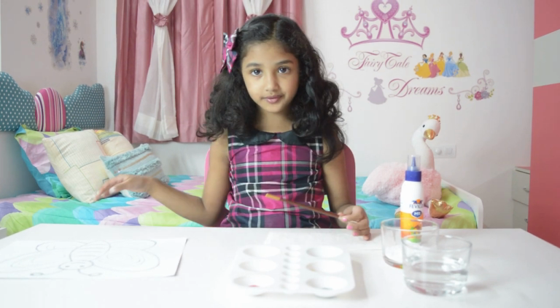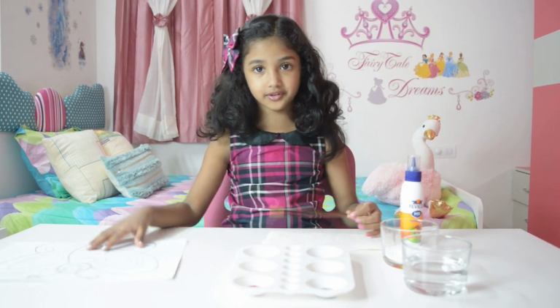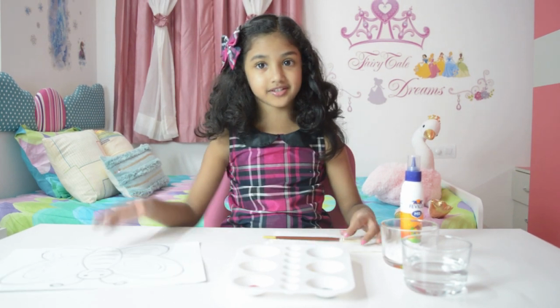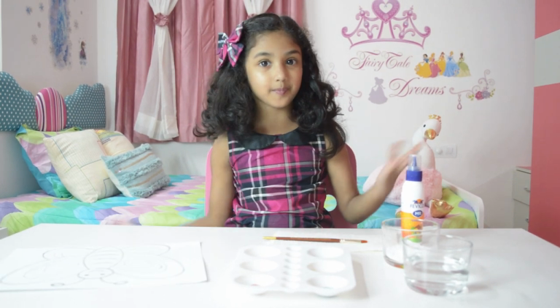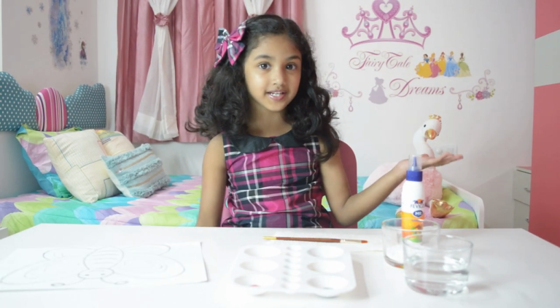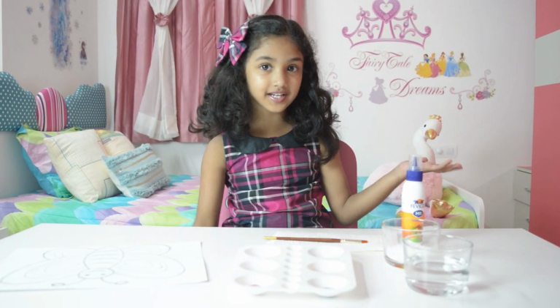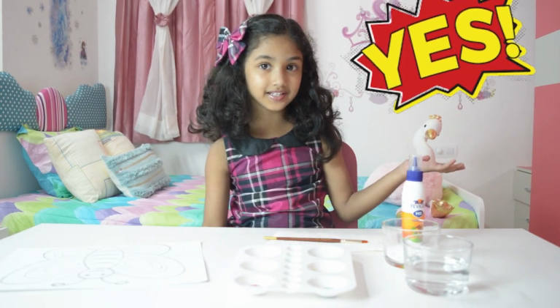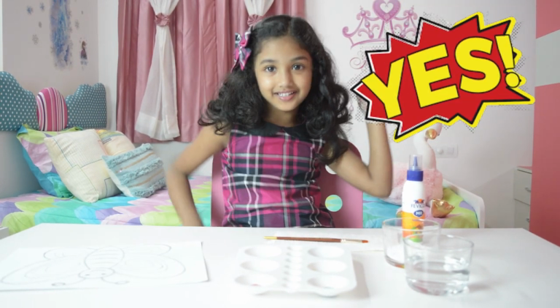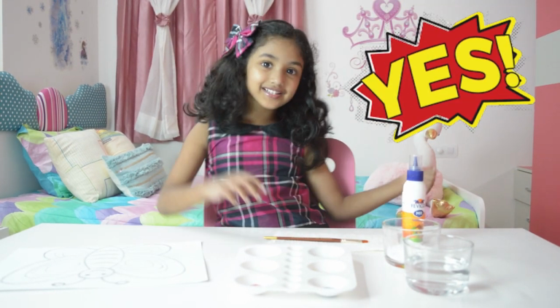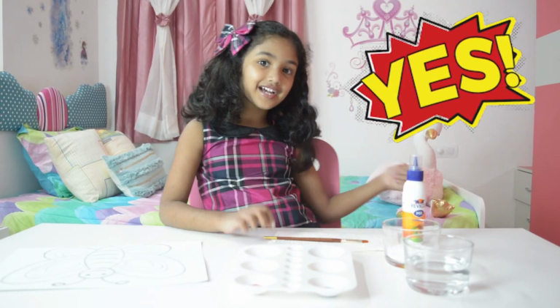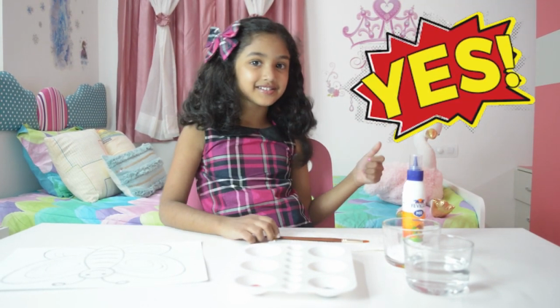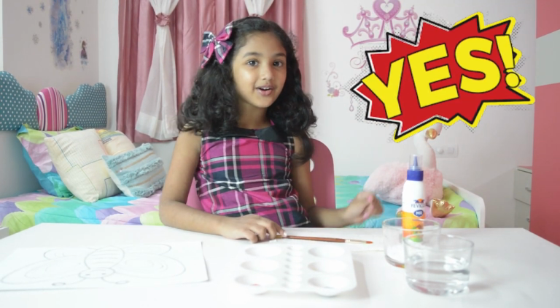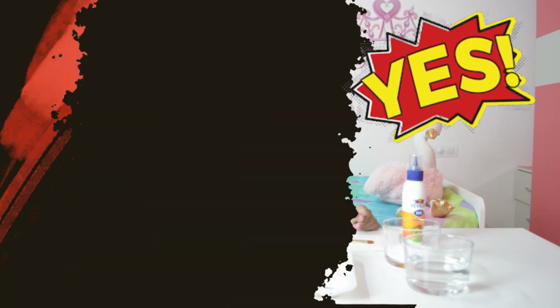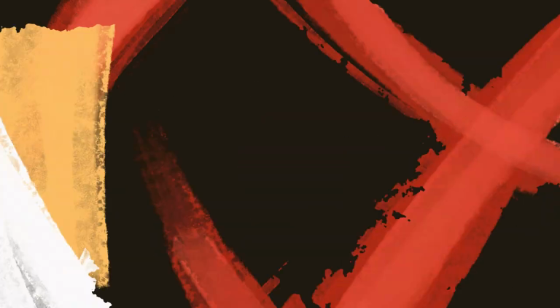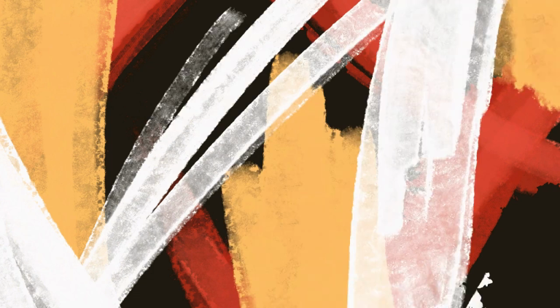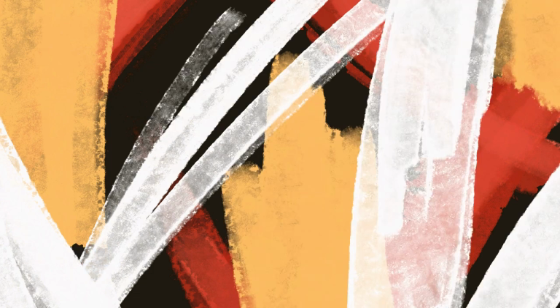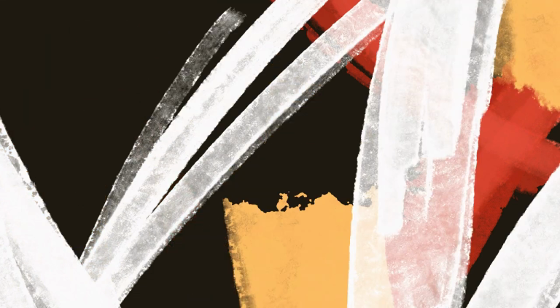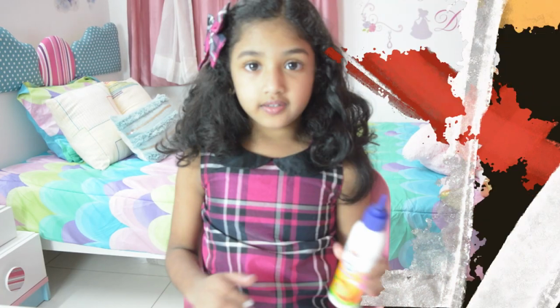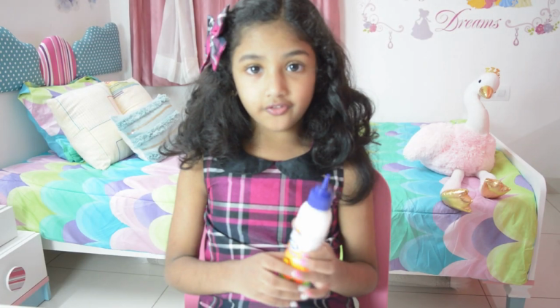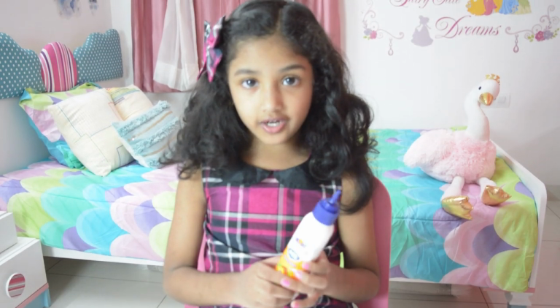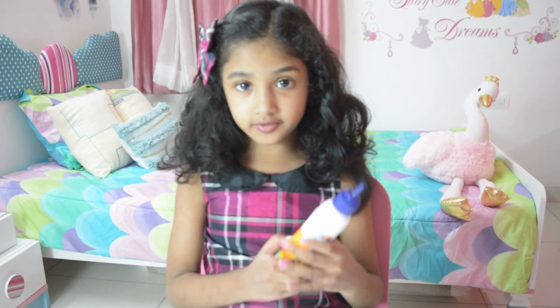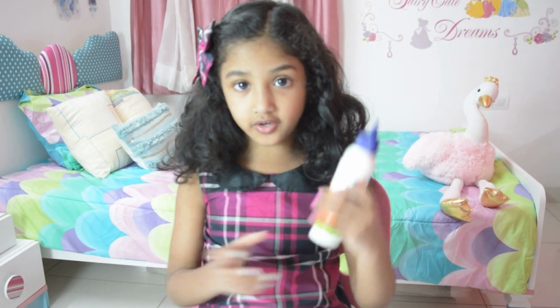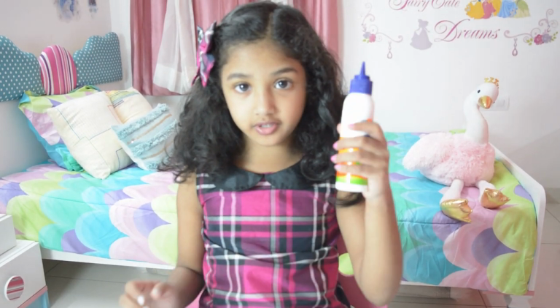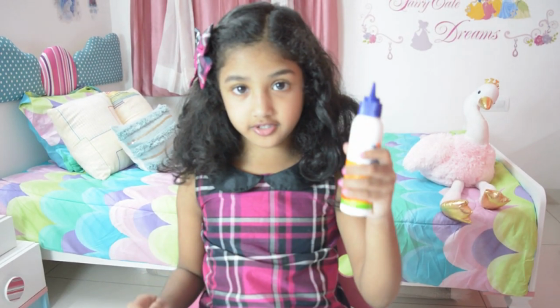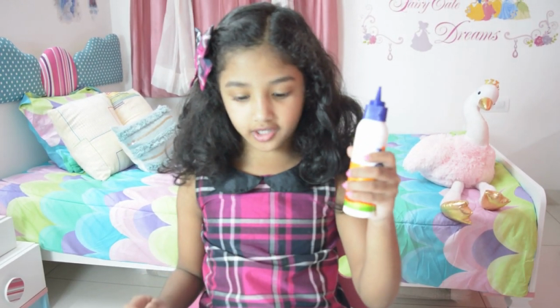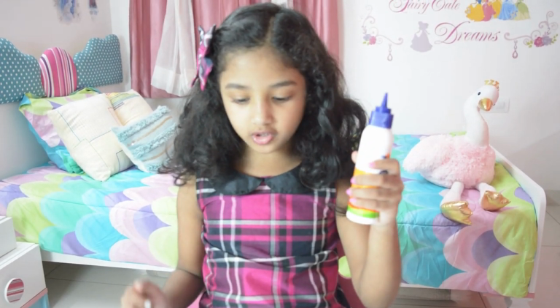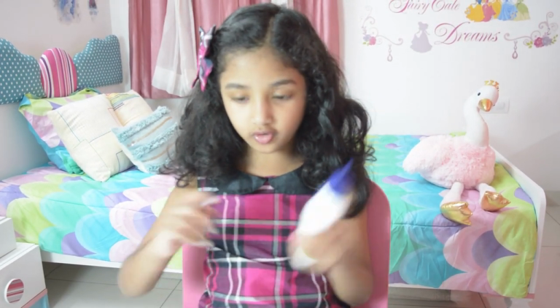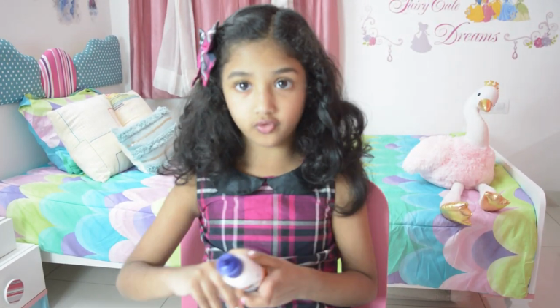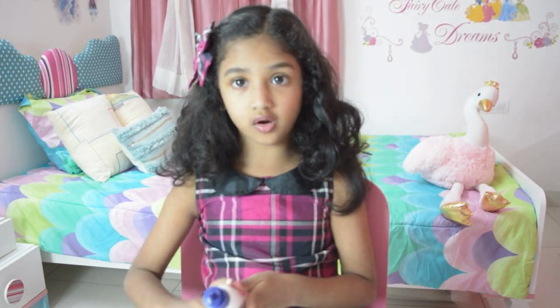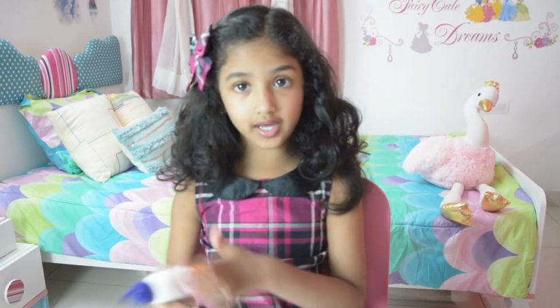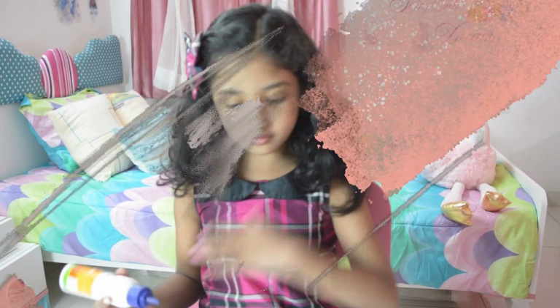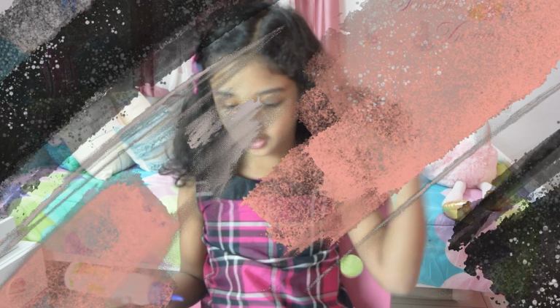So let's start painting! Let's start! Now friends, first we need to add glue on the outline.